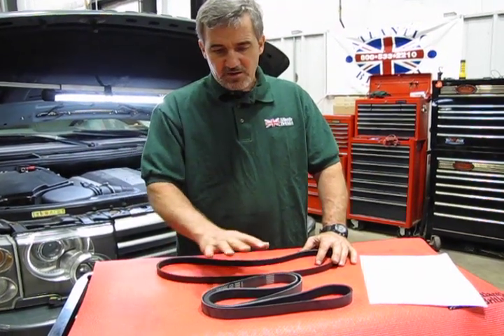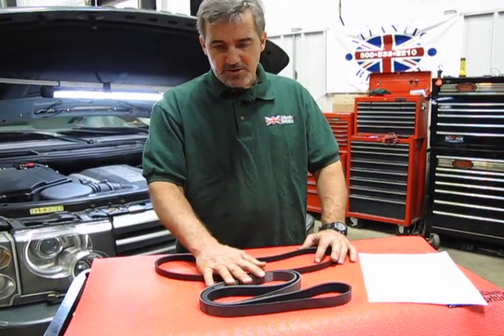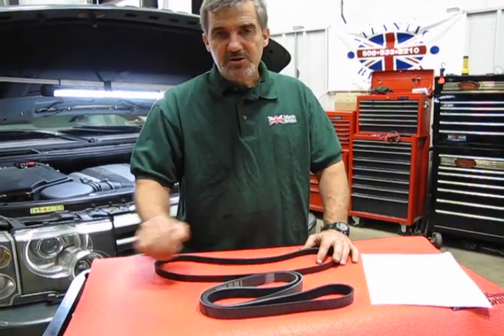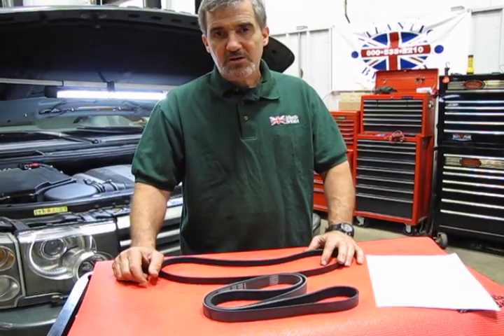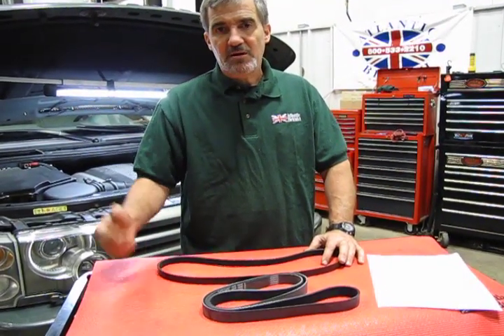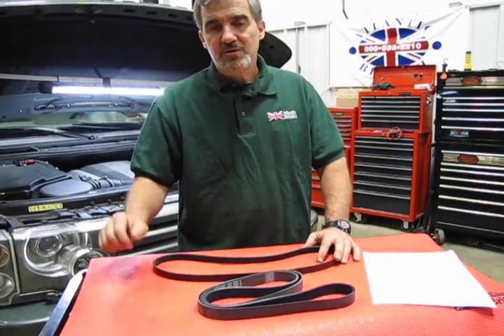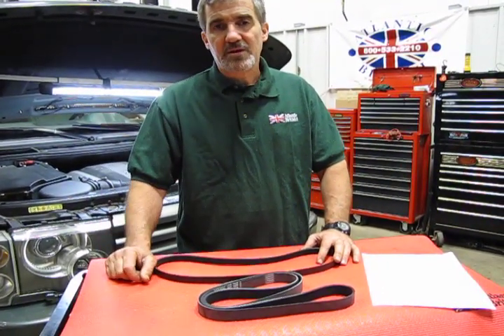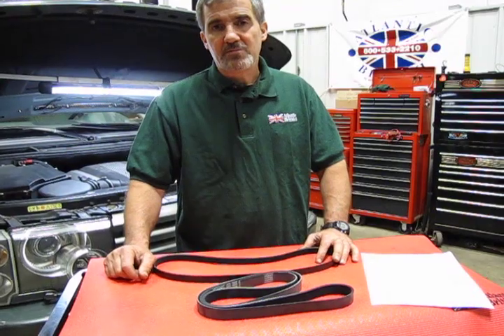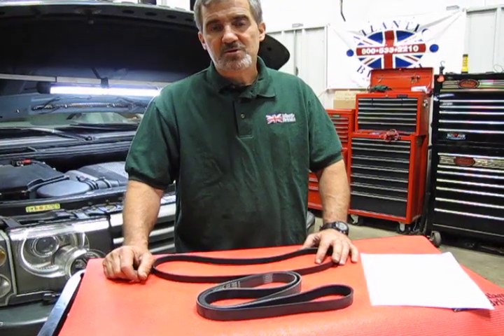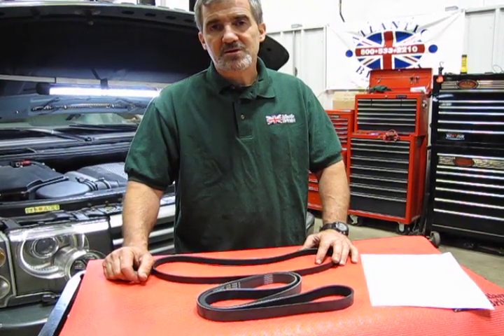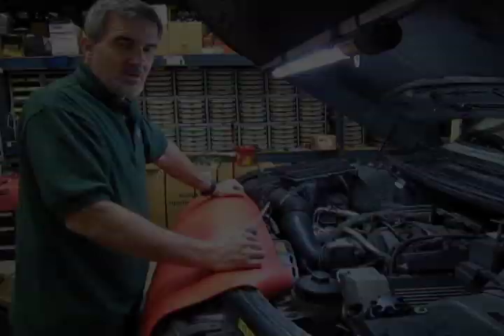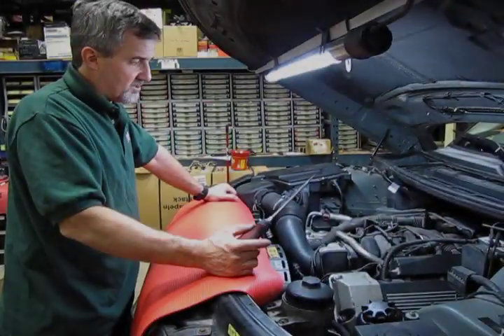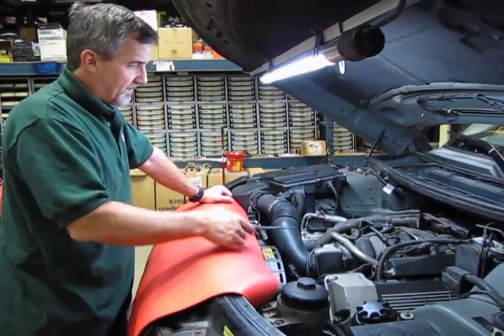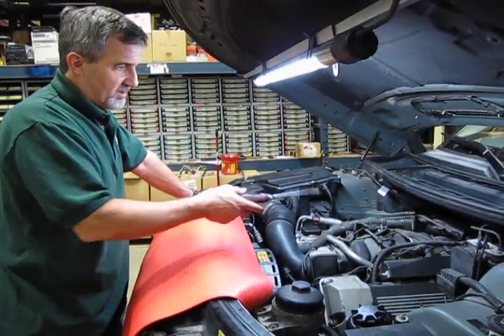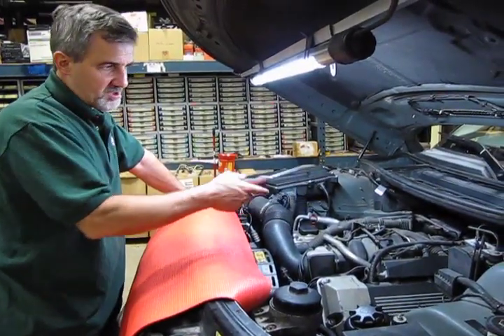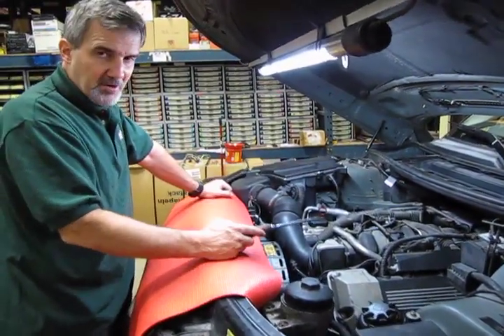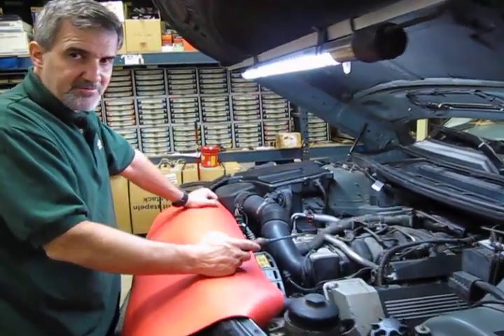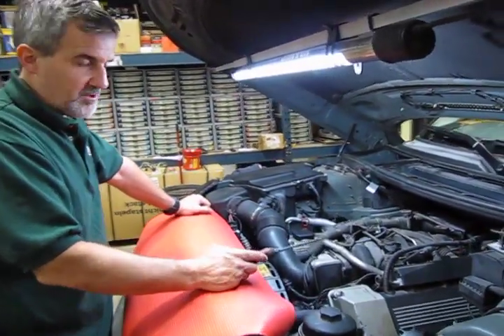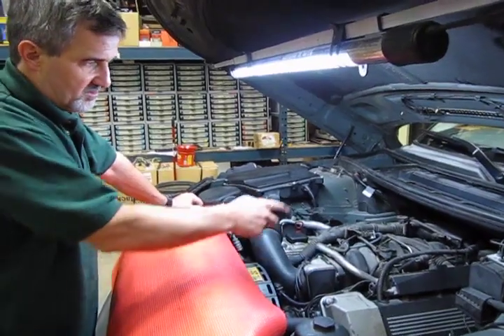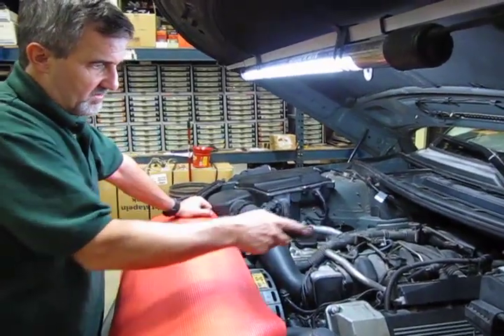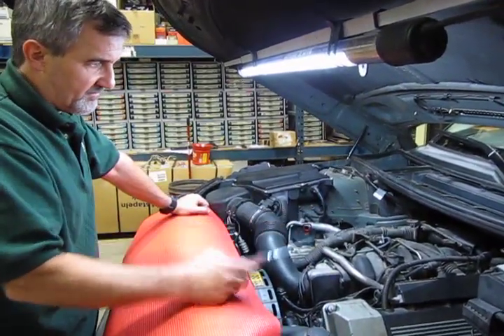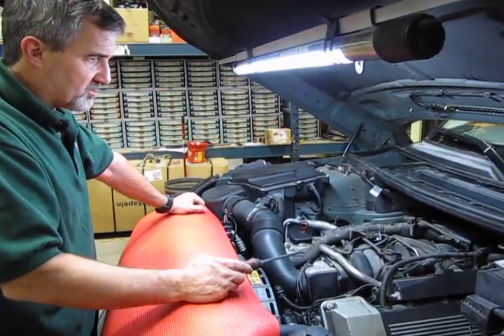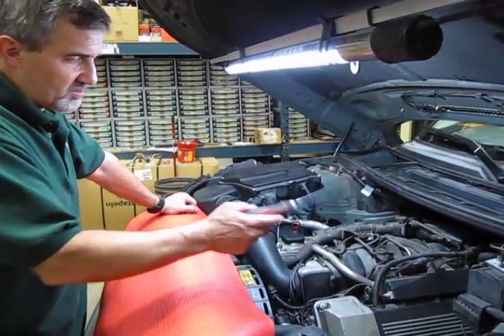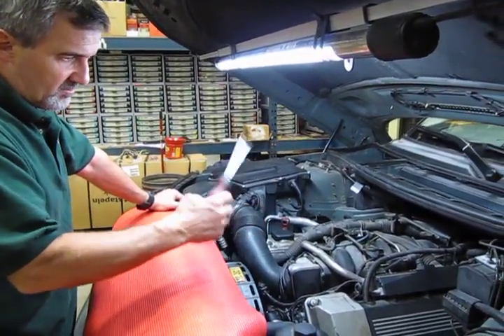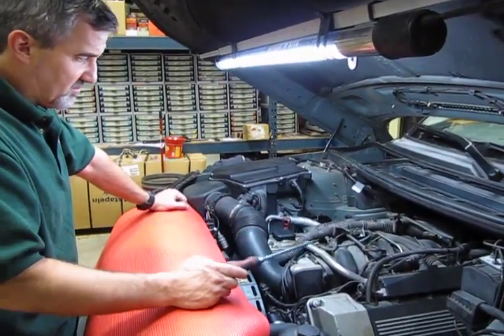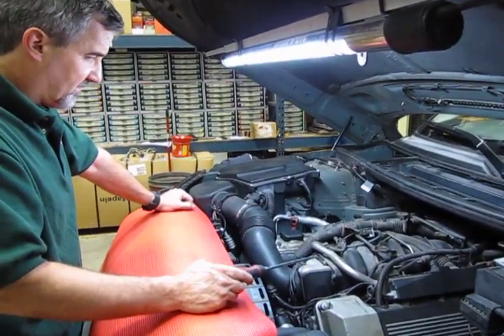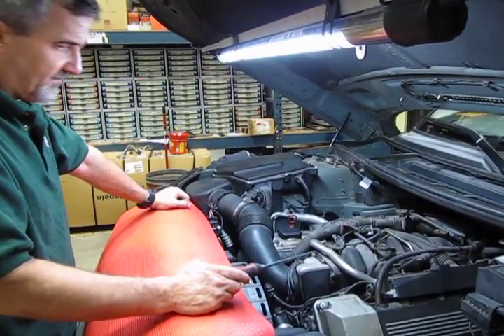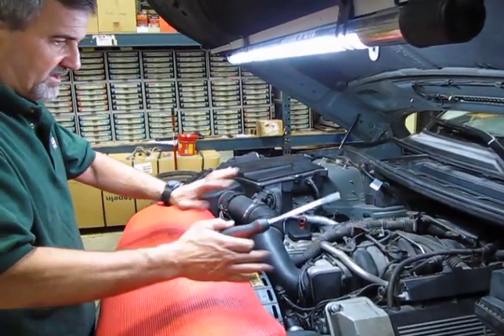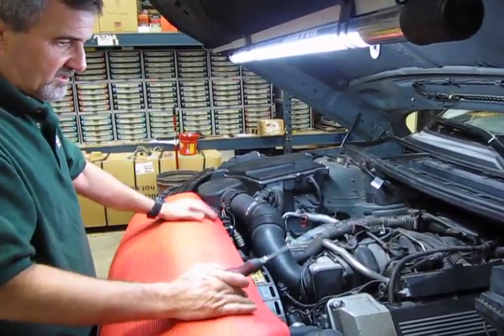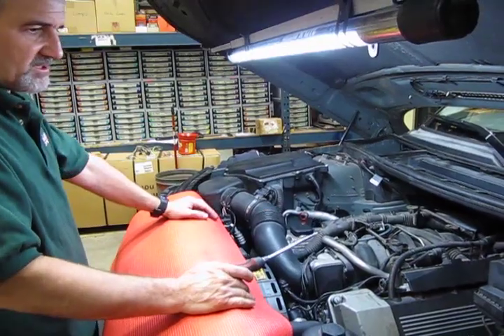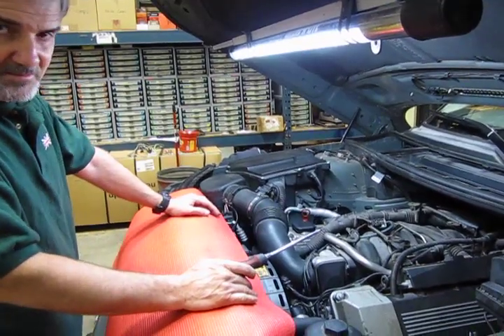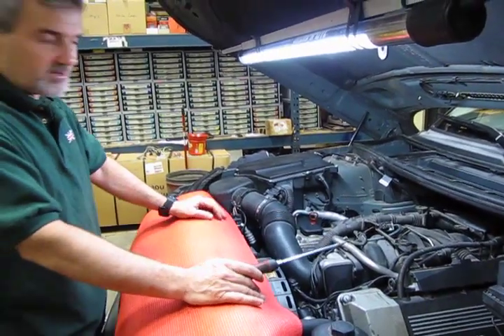You get the belts with the kit, and in a minute we'll give you a rundown on how to replace them. We already have the engine cover off, which we've shown in other videos — it's just a matter of four screws, turn 90 degrees, remove the upper cover, and now we have access to our engine.